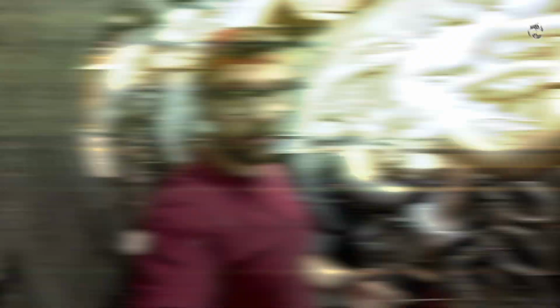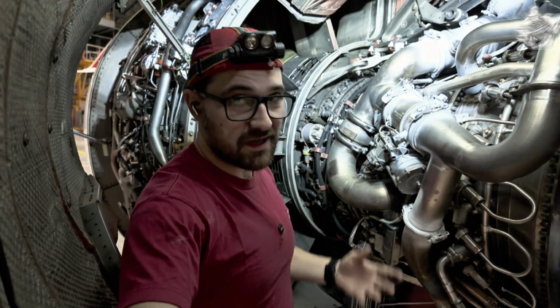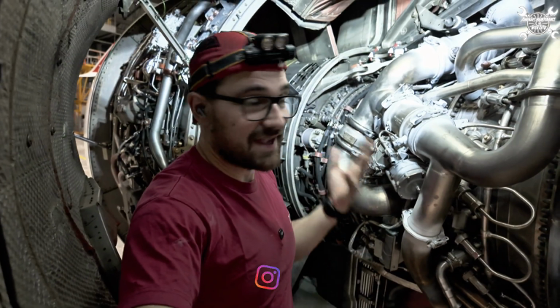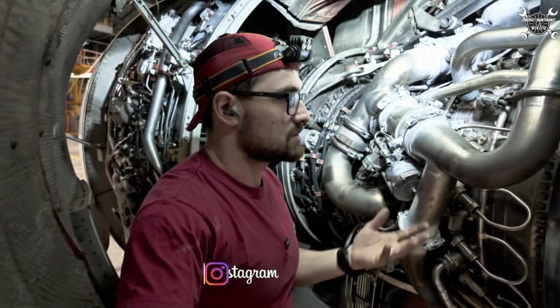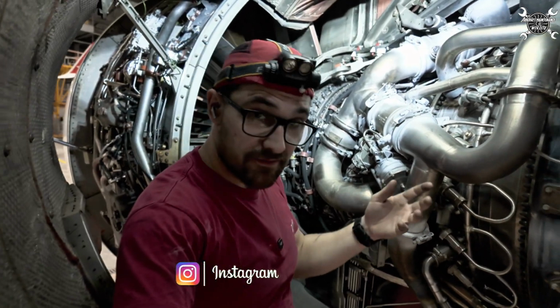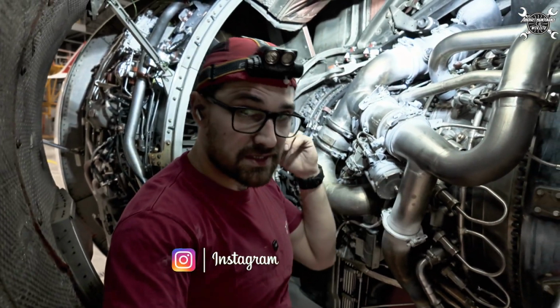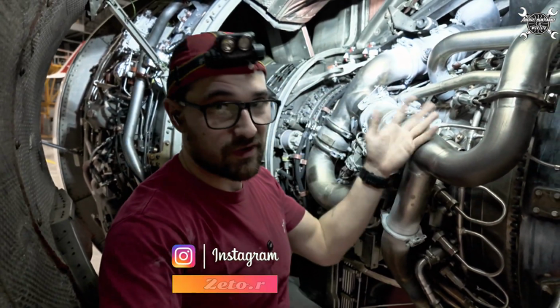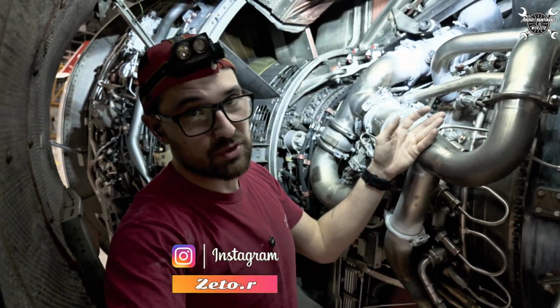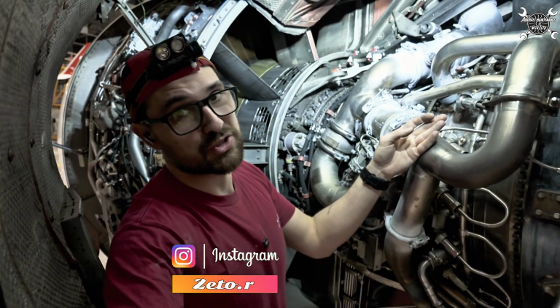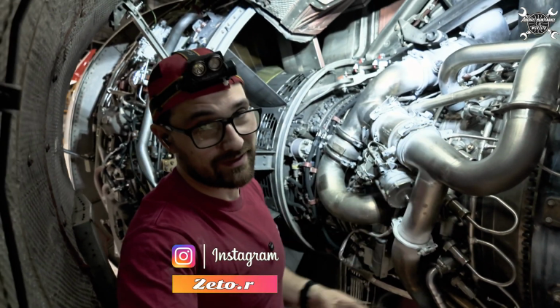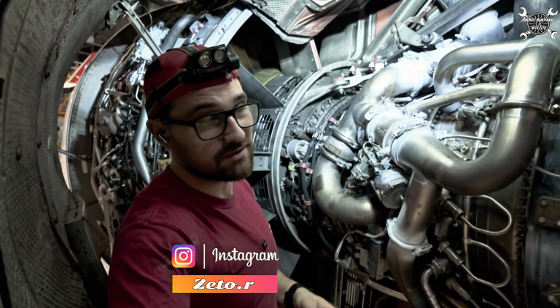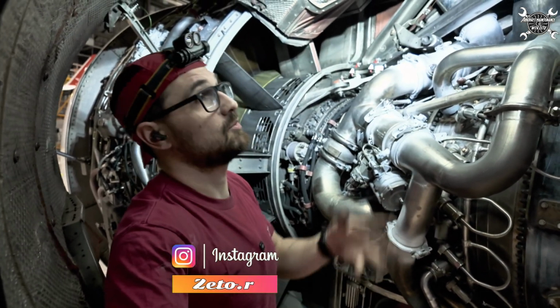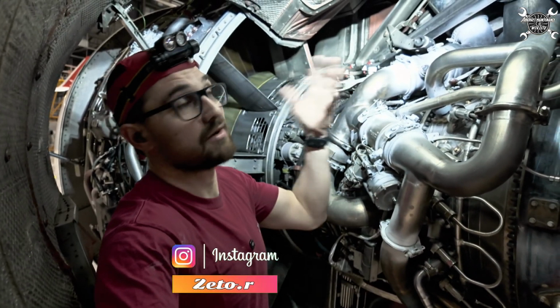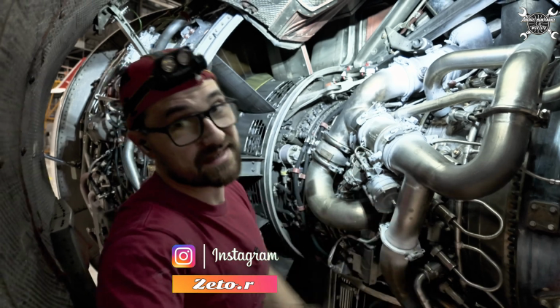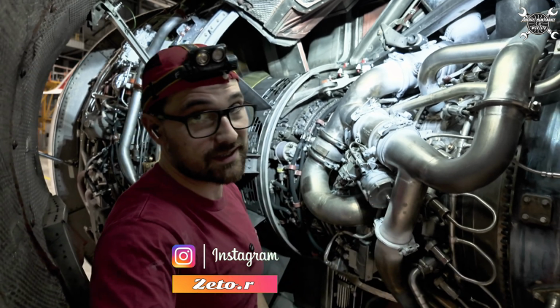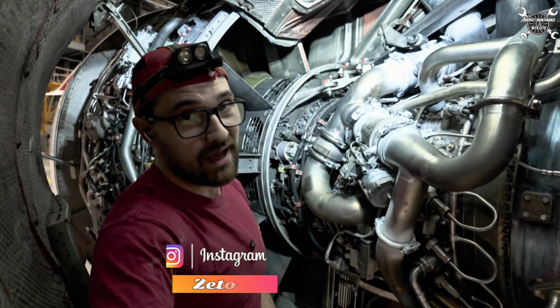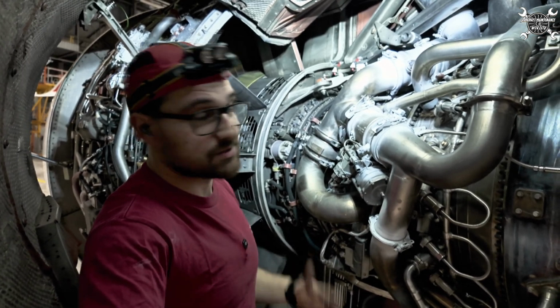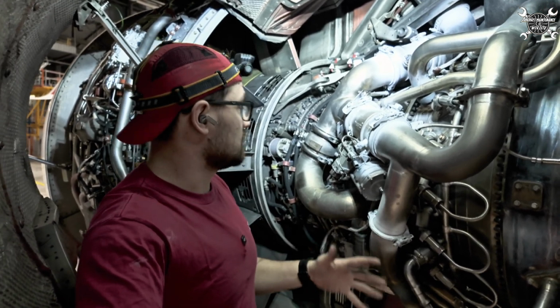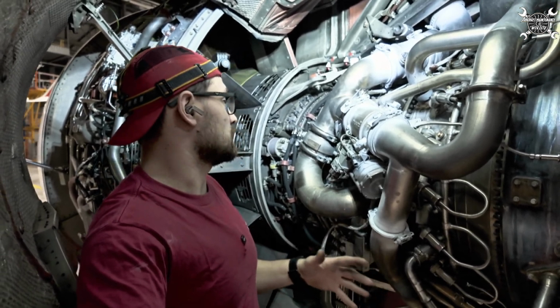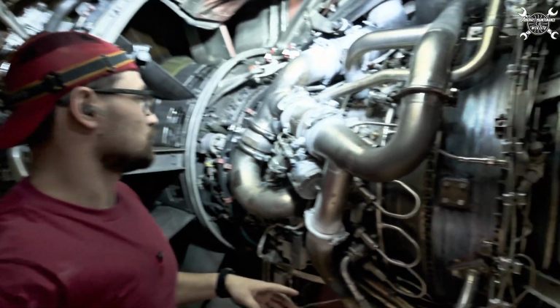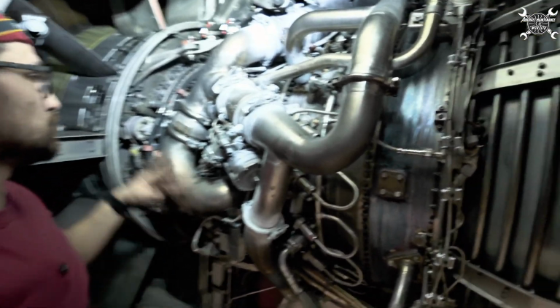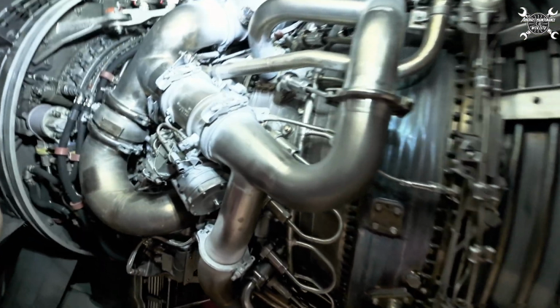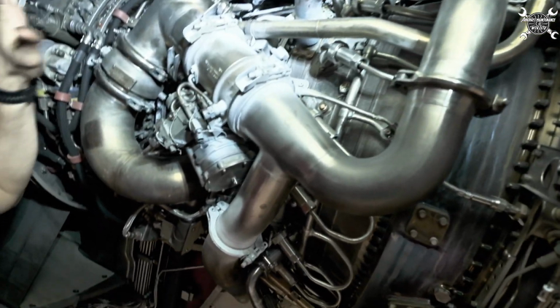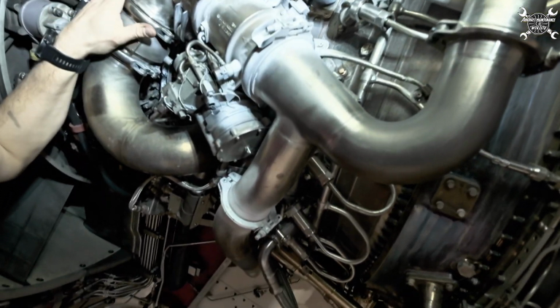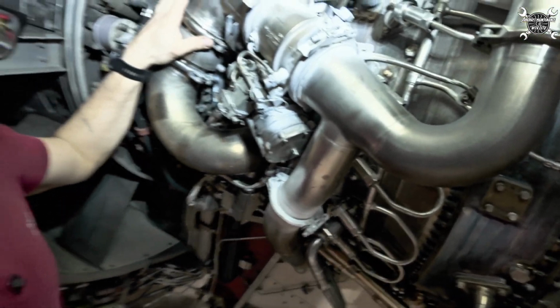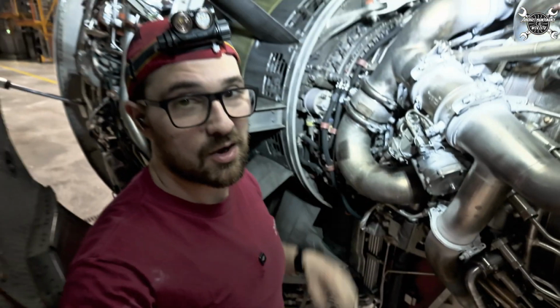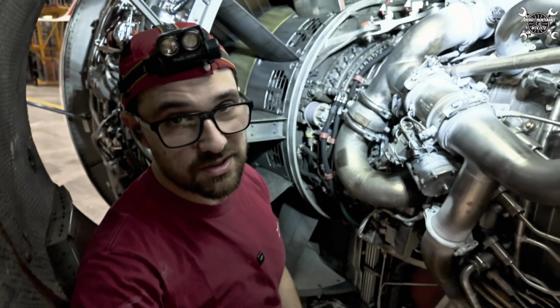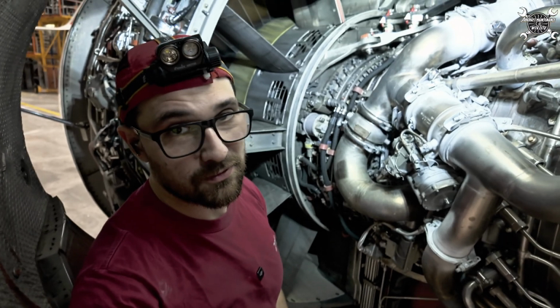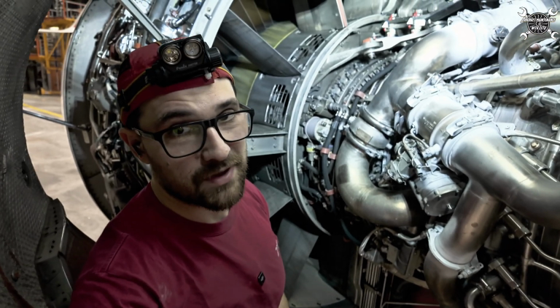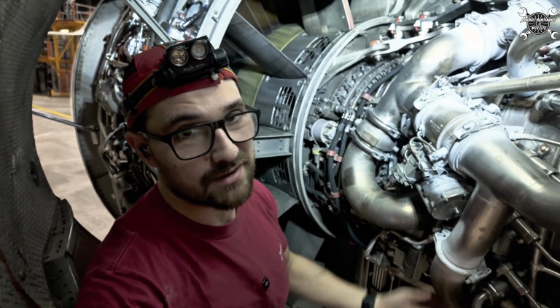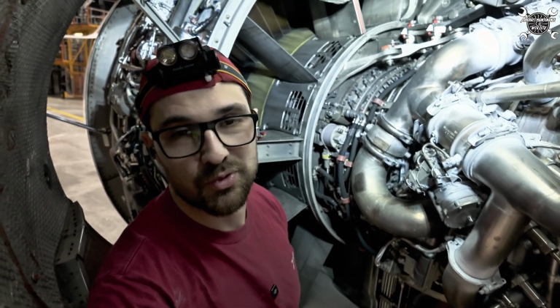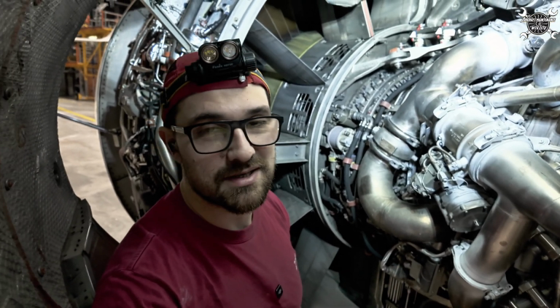Hello everybody. I'm again next to the CFM 56-5B, which belongs to the A320. We are under the C-duct, and today I would like to show you how the IP valve looks, what it's good for, and how to replace it.